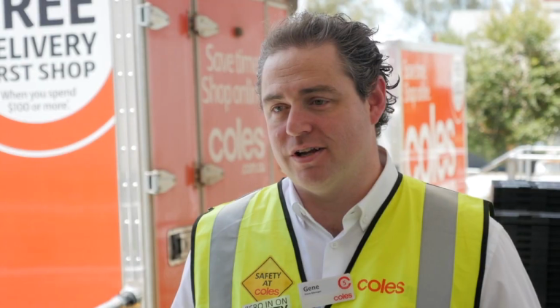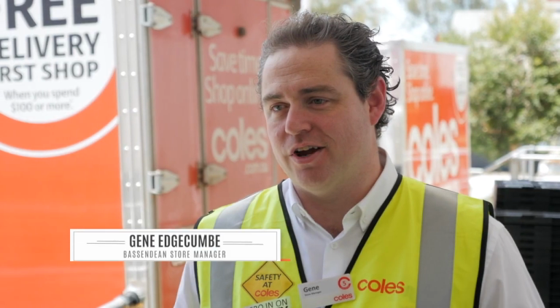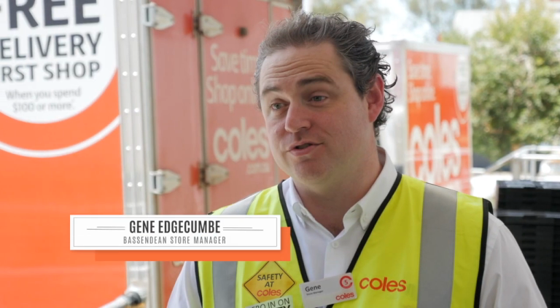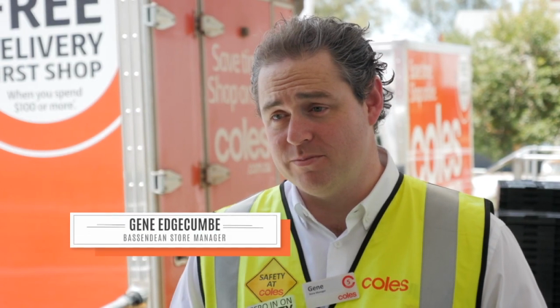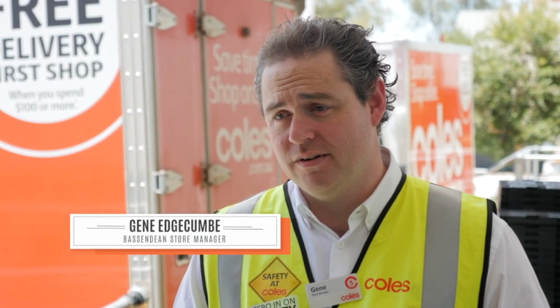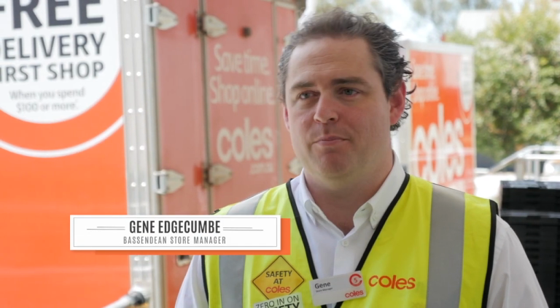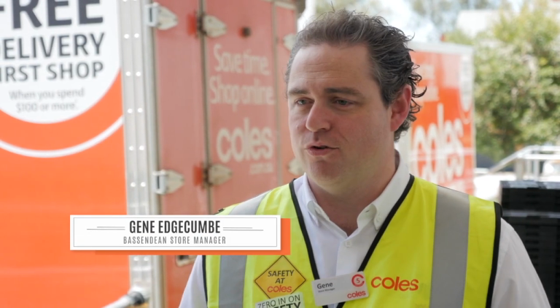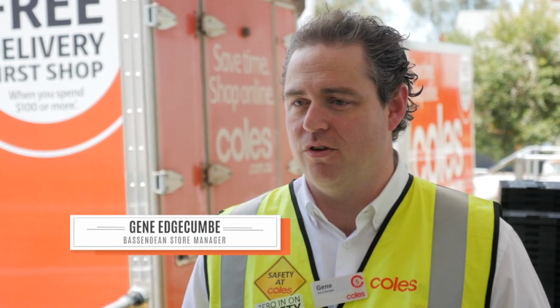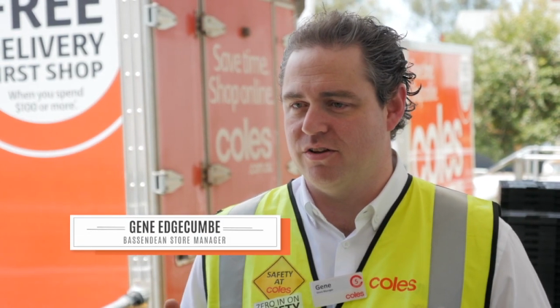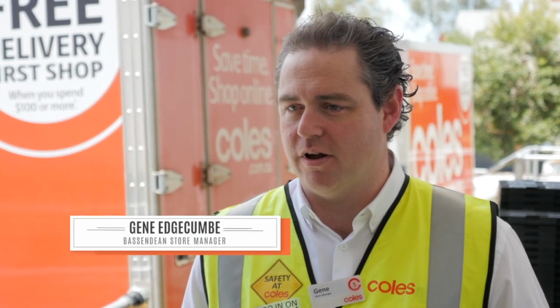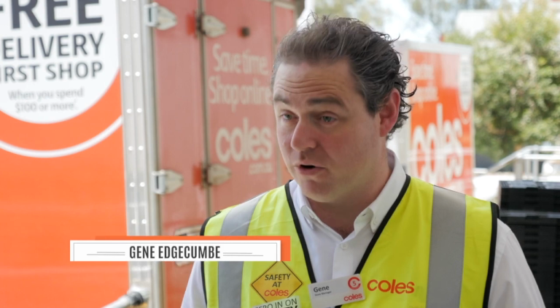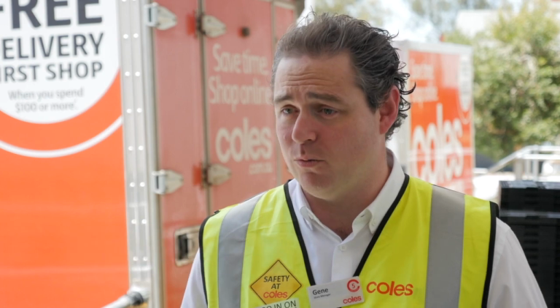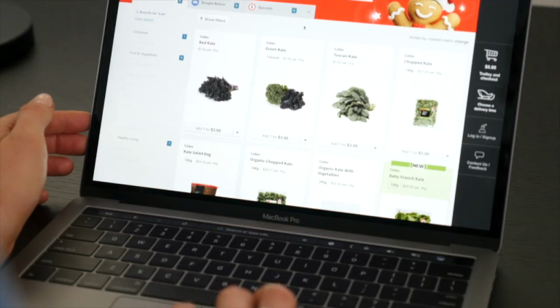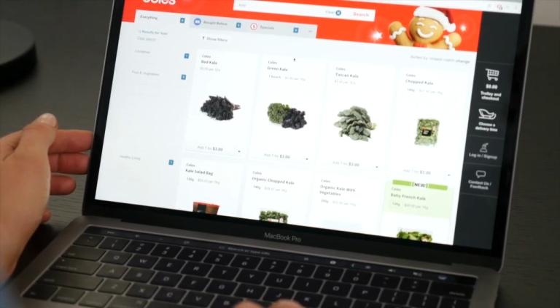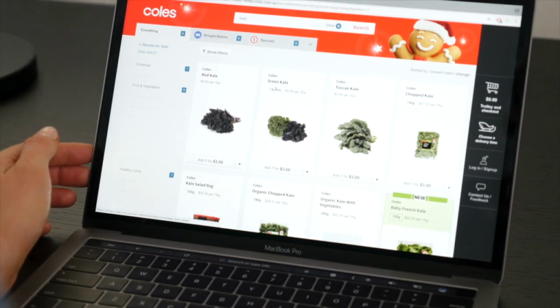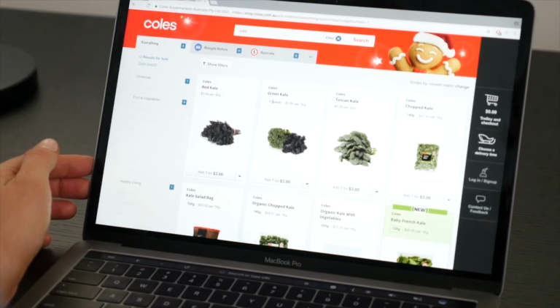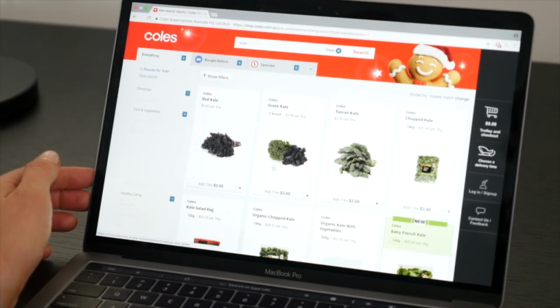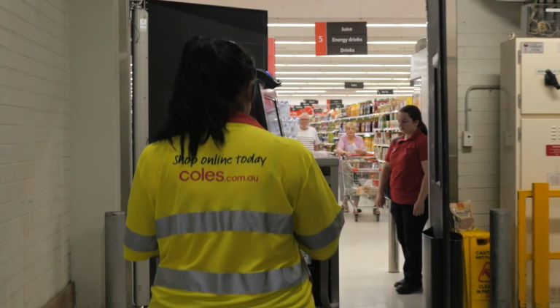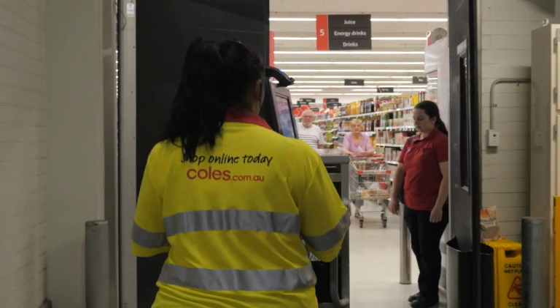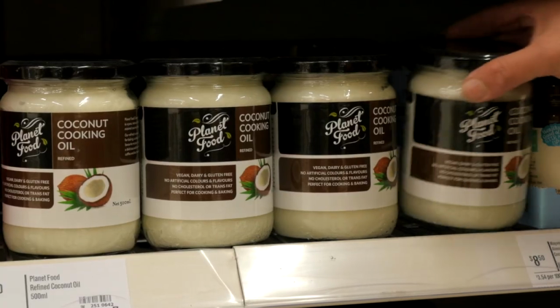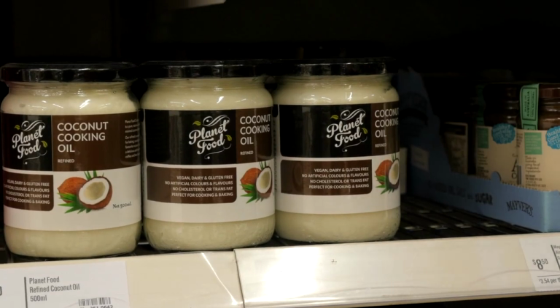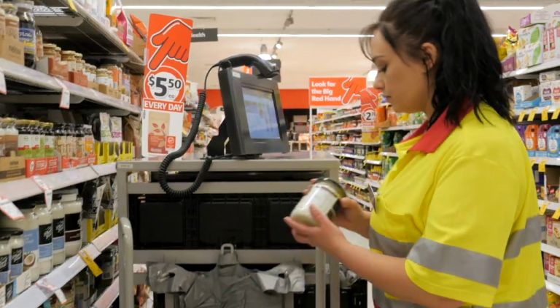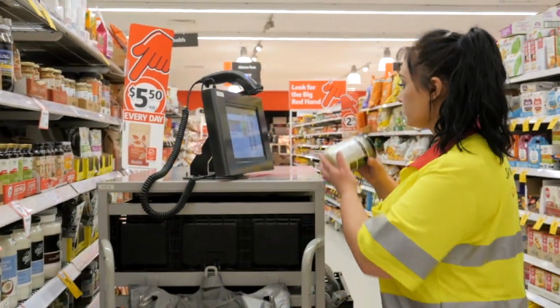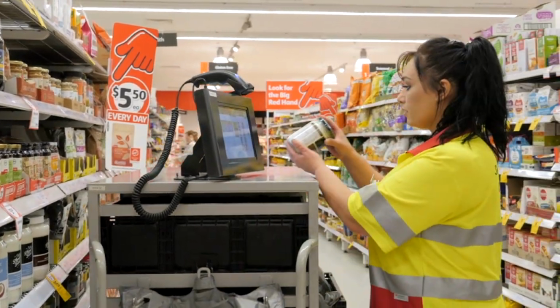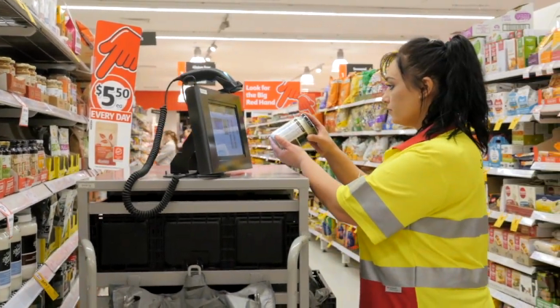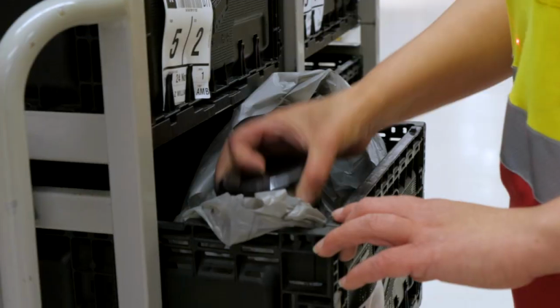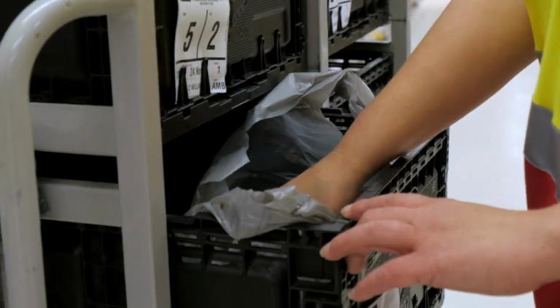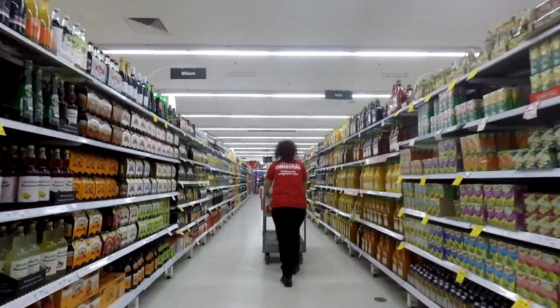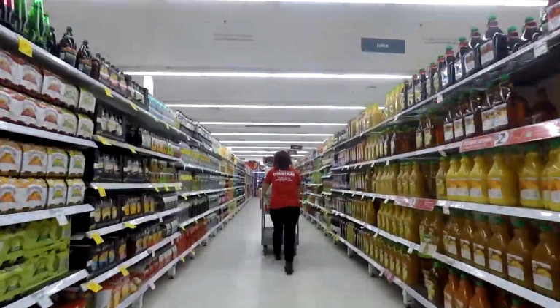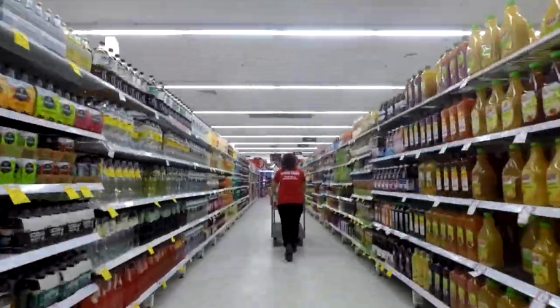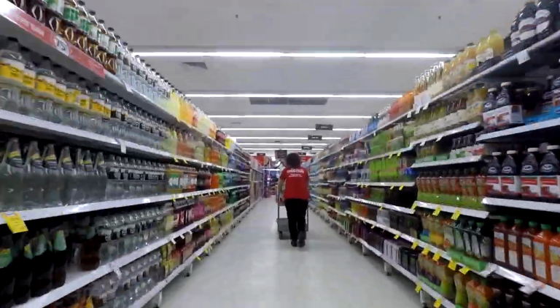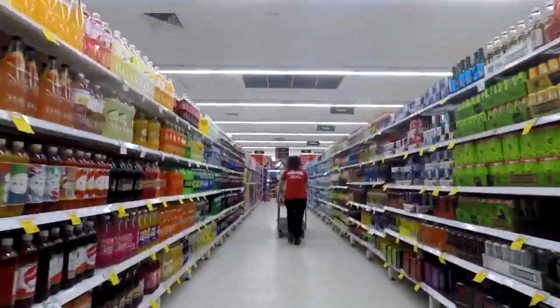Customers can go to the Coles Online website, place their orders online, select the products and the brands that they want, click submit, and then the next day they can come and collect it — or even later on in the day, so if they're able to do it before 12 o'clock they can actually come and pick it up after 4 o'clock on that day.